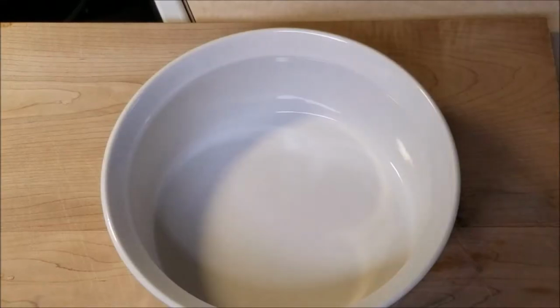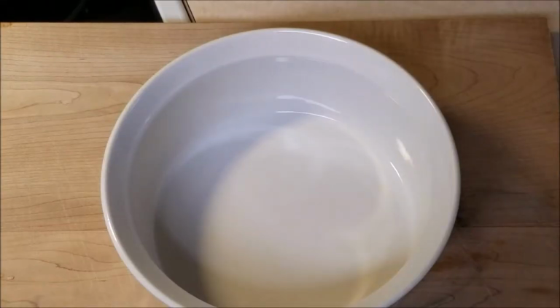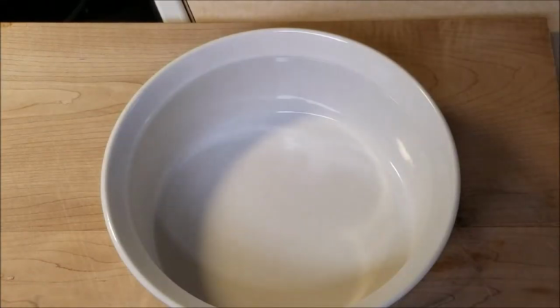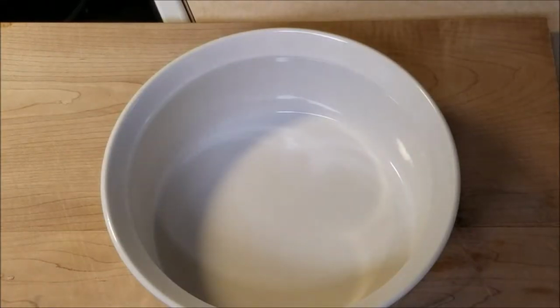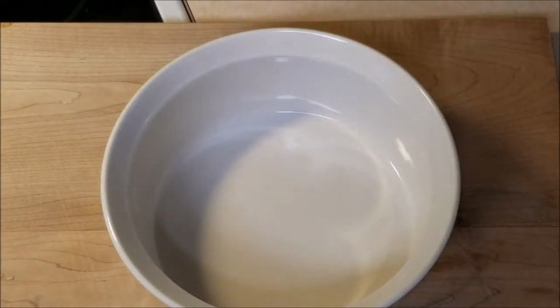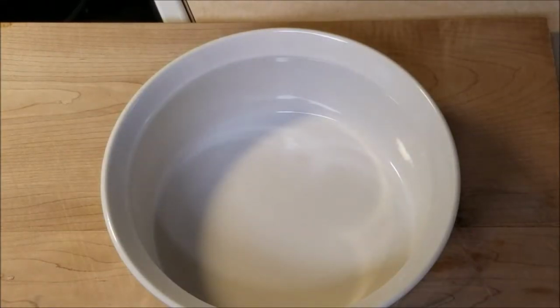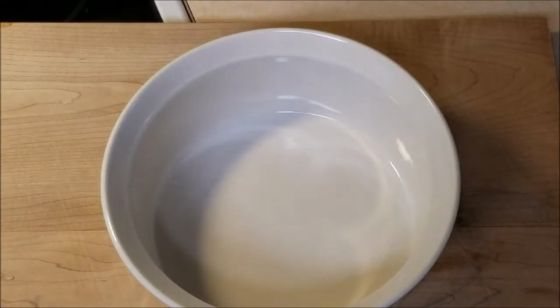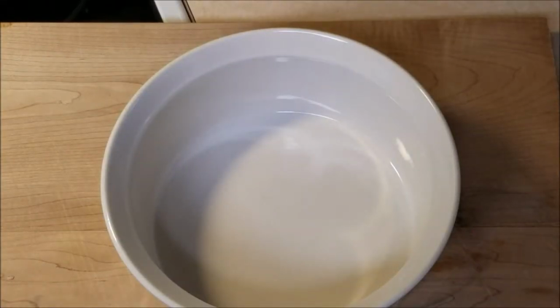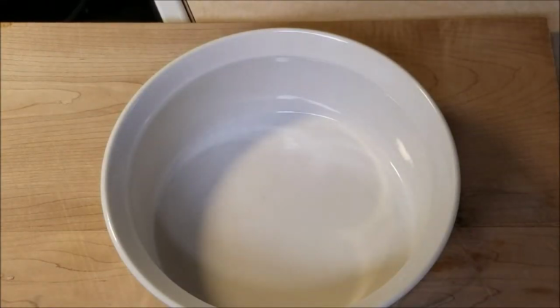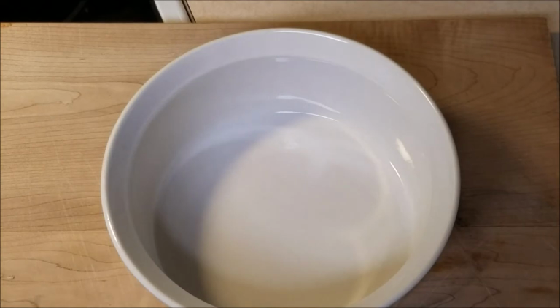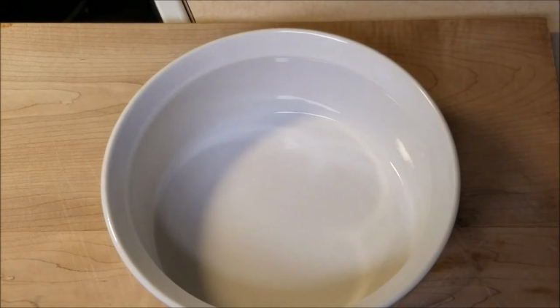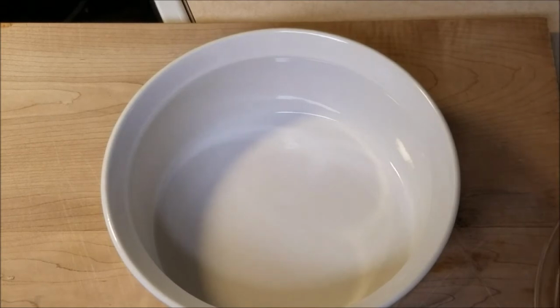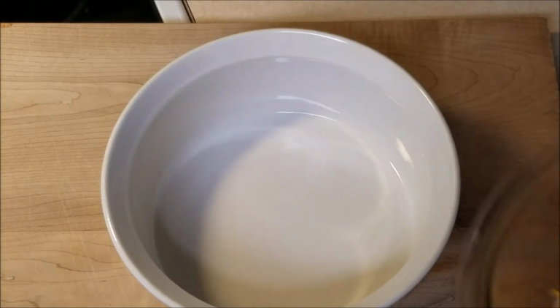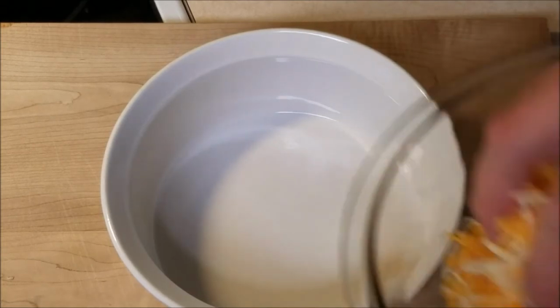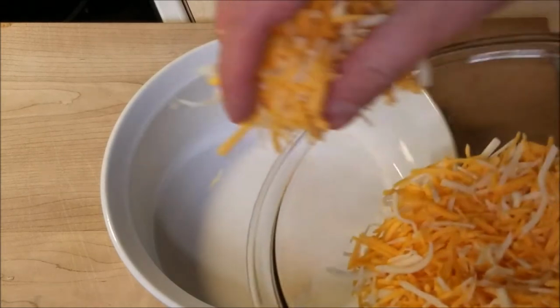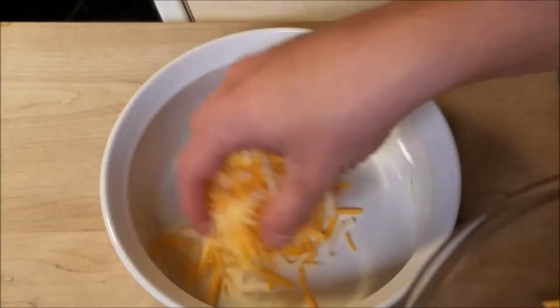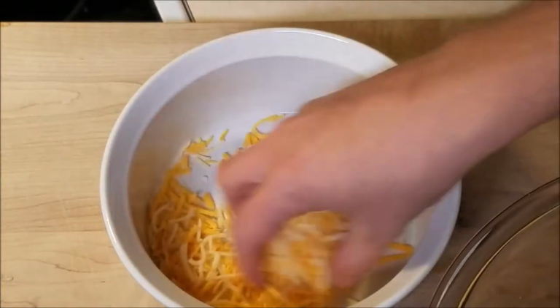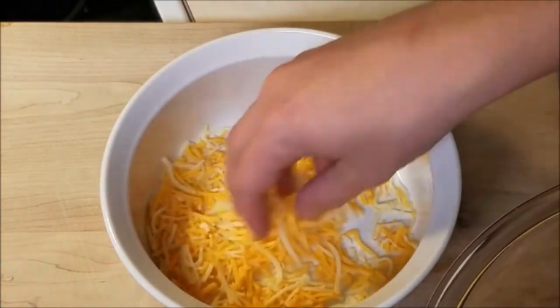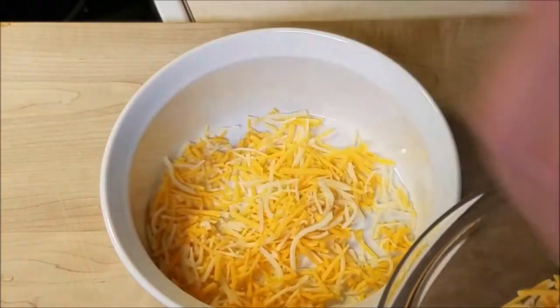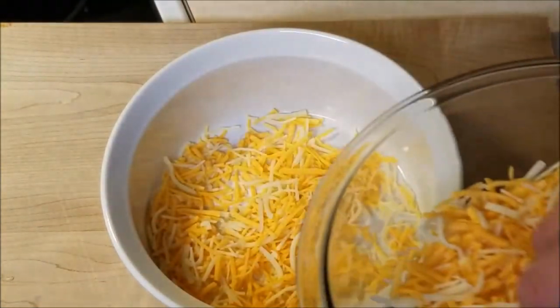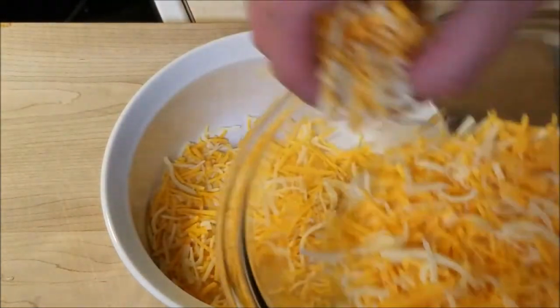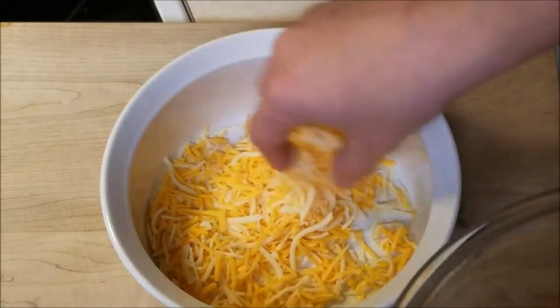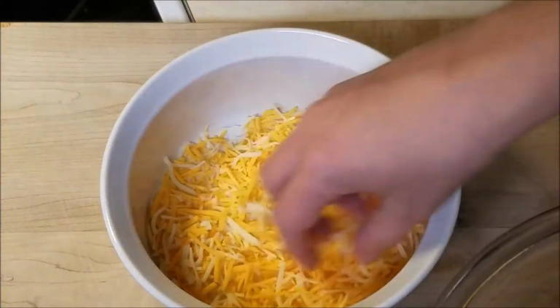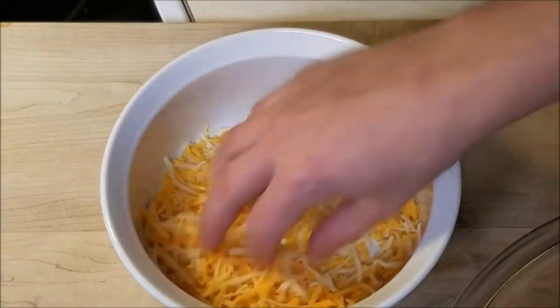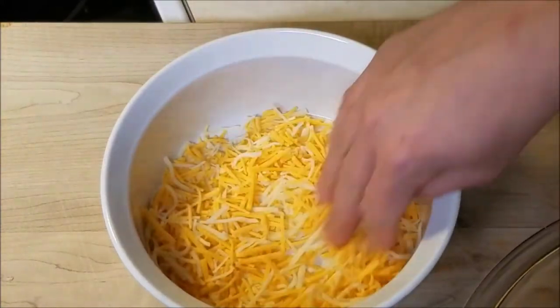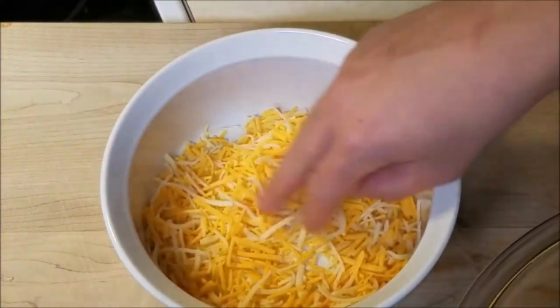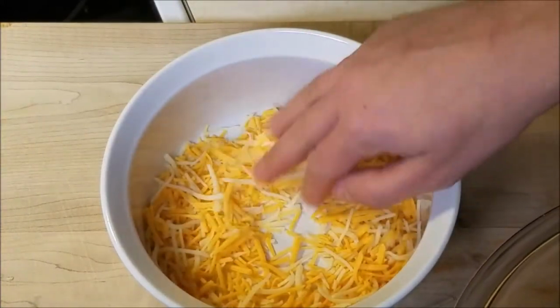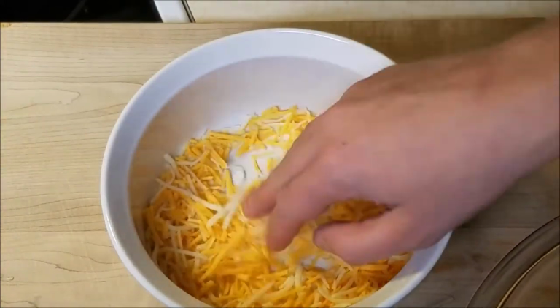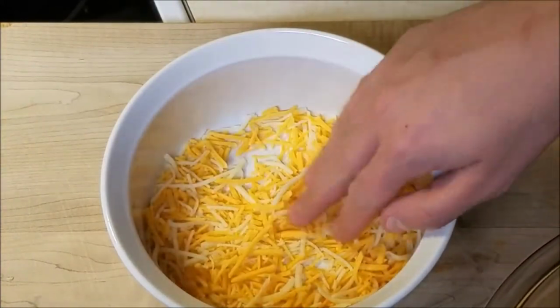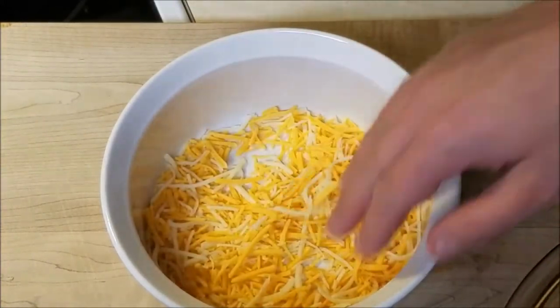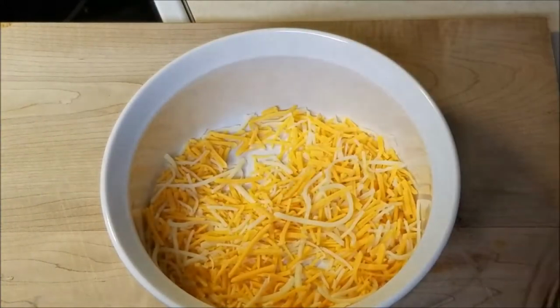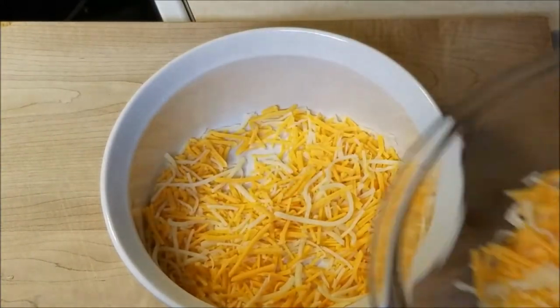The first thing you're going to do is get a nice oven-safe pan or pot, and chef is going to sprinkle some cheese on the bottom — sharp cheddar, triple cheddar, and then mozzarella. So kind of three cheeses in one.